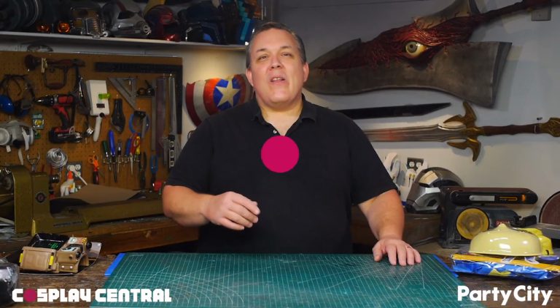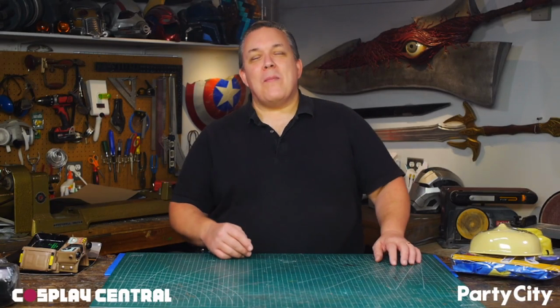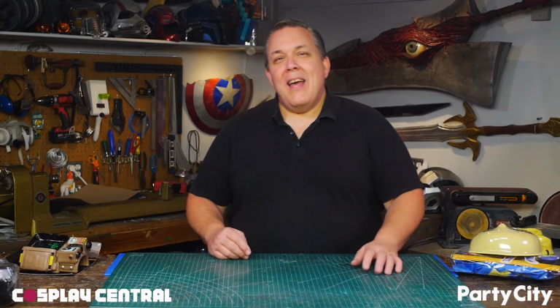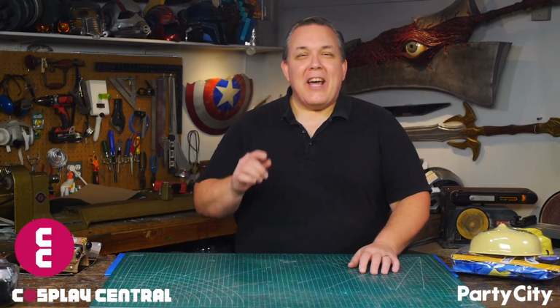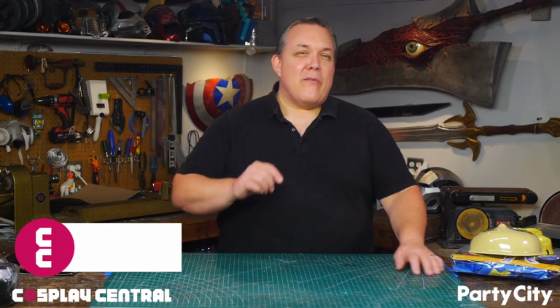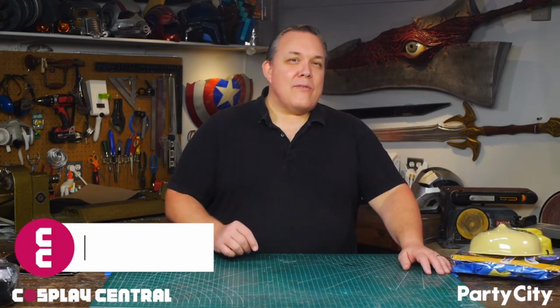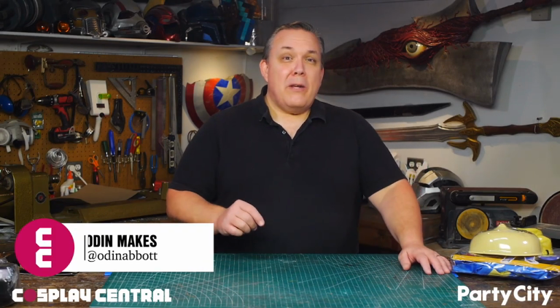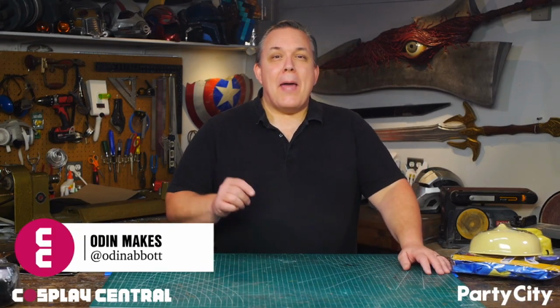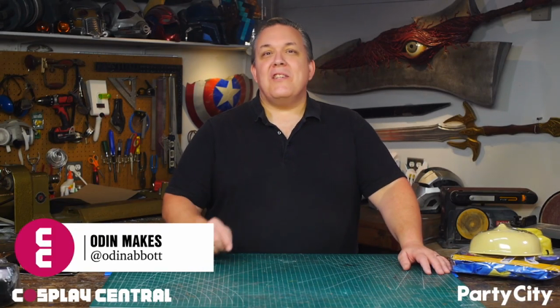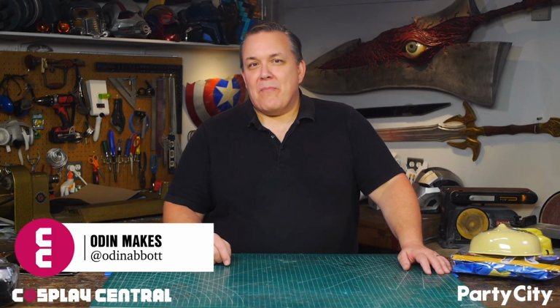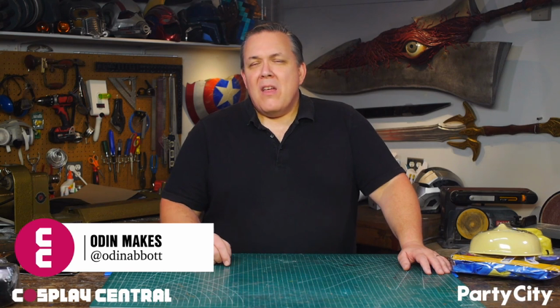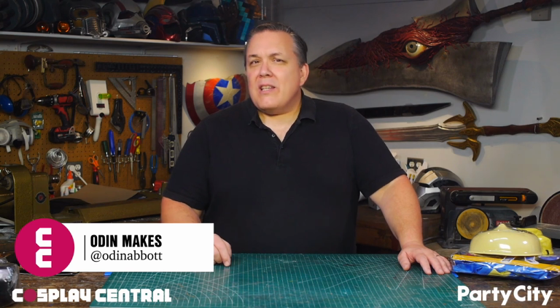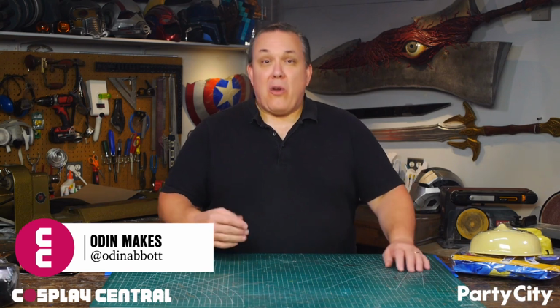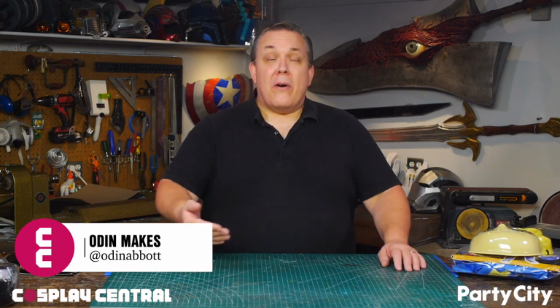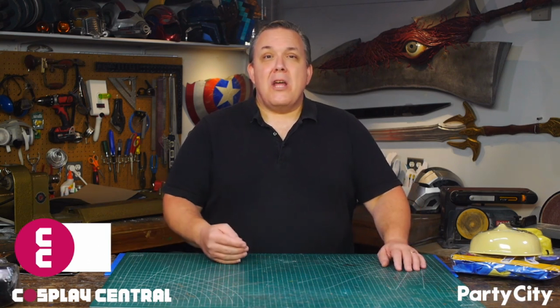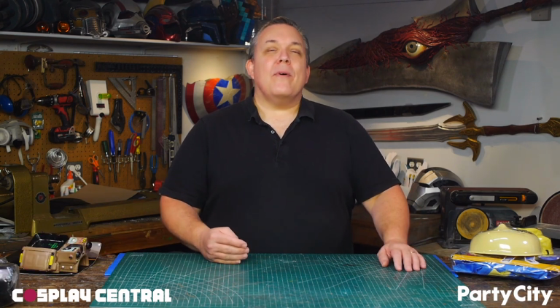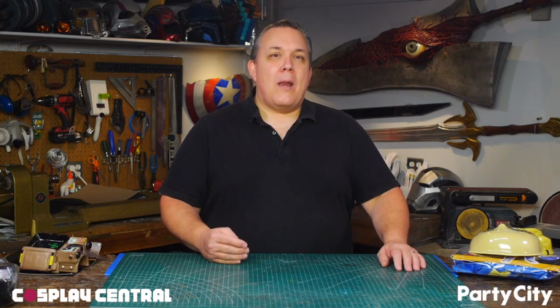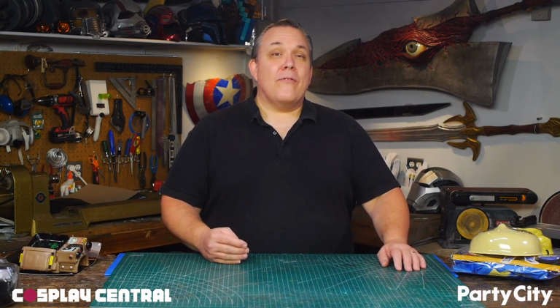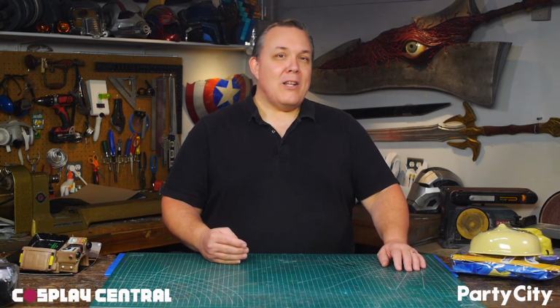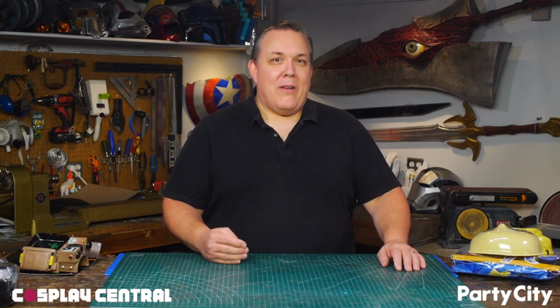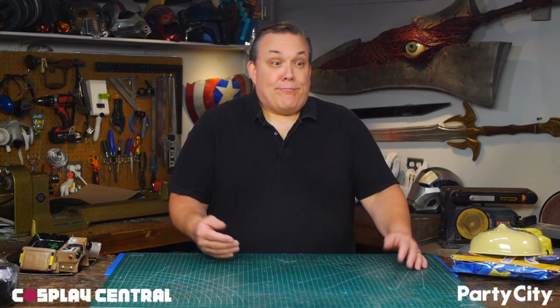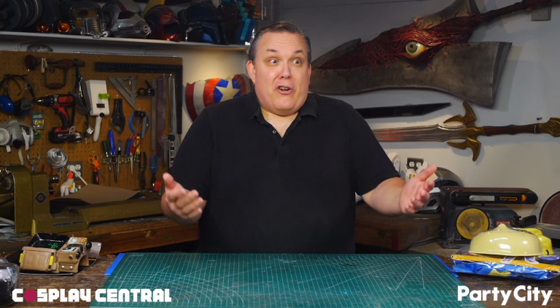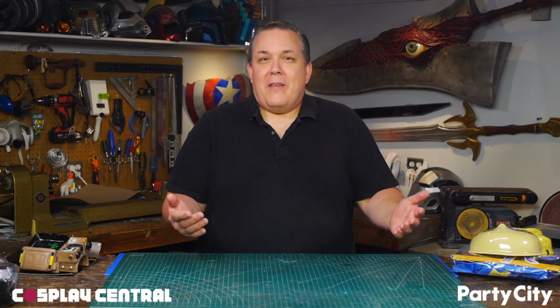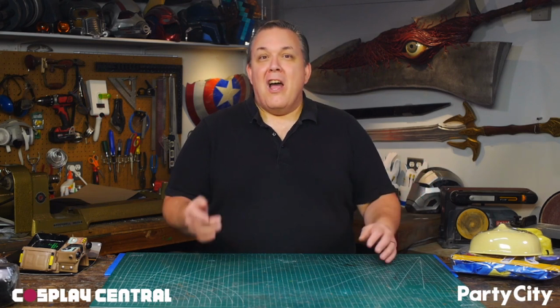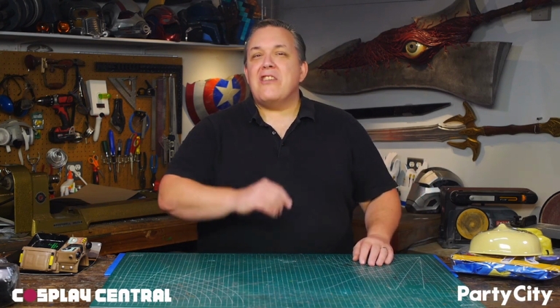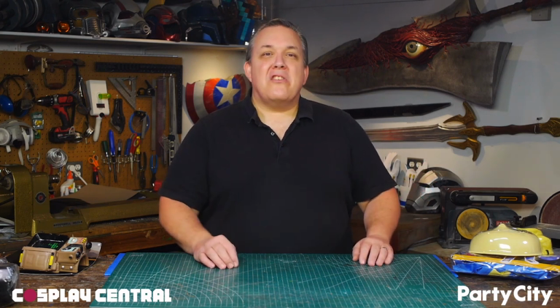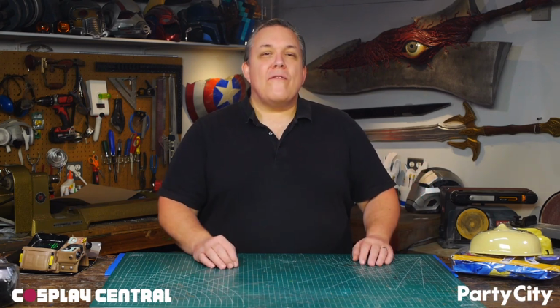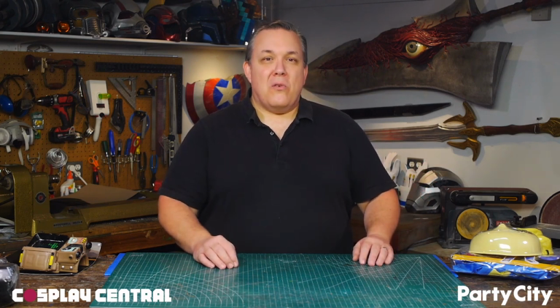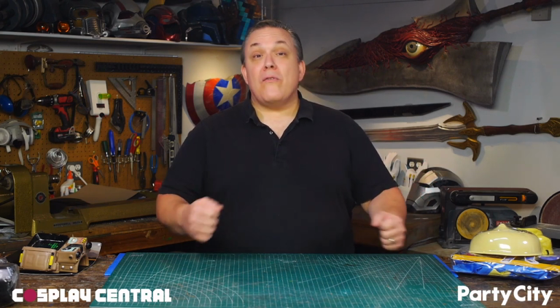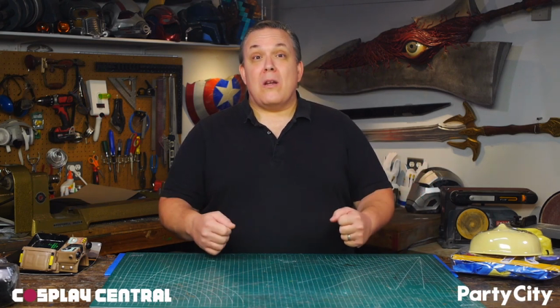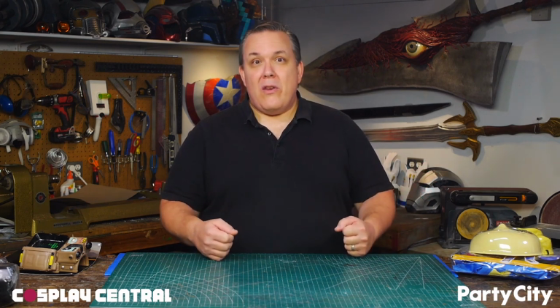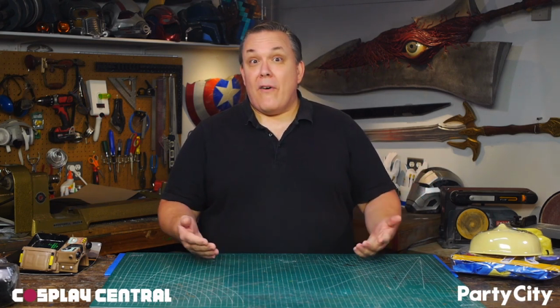Hello, I'm Odin, and I got a fun request from ReadPop and Party City. They asked if I could go to a Party City, pick up a few items, and make a full cosplay out of it. I decided to do a vault suit — an actual vault dweller from the video game Fallout.